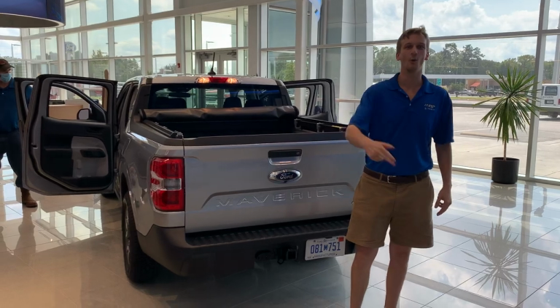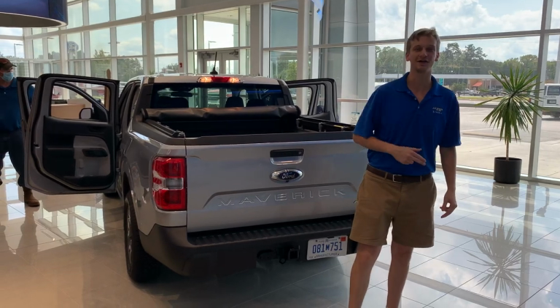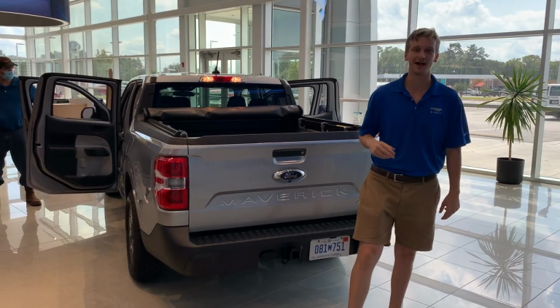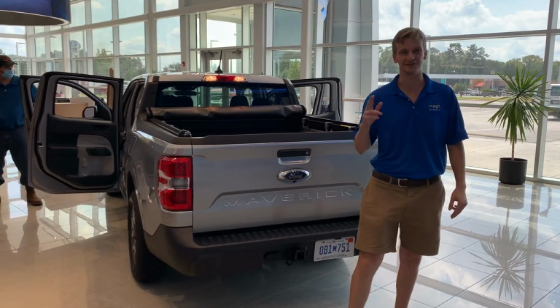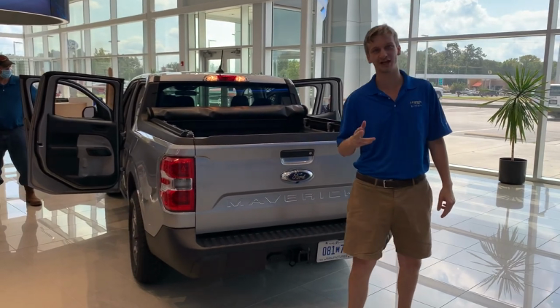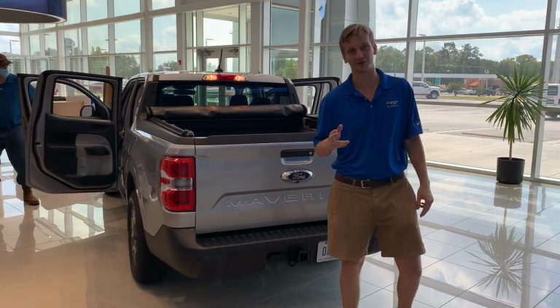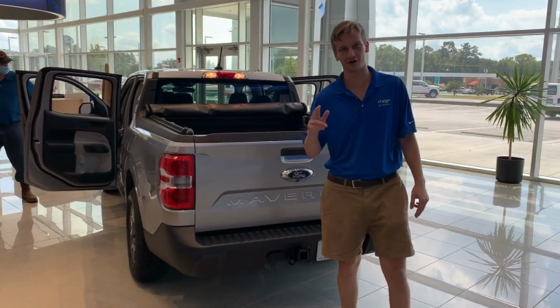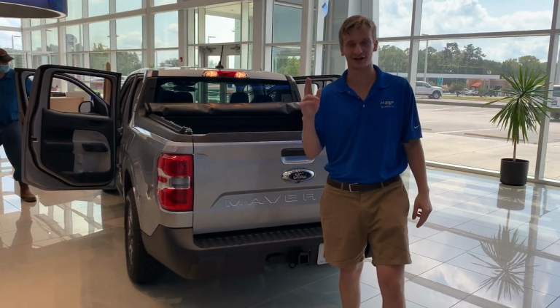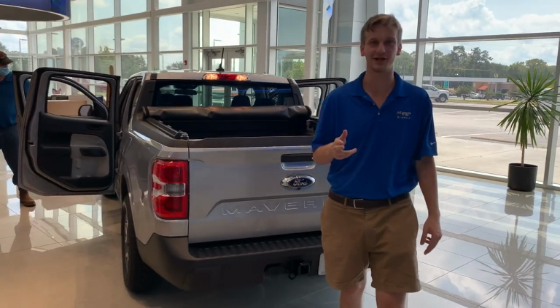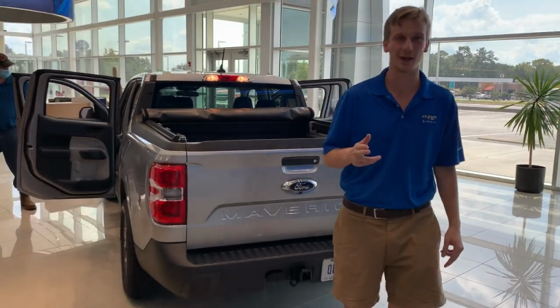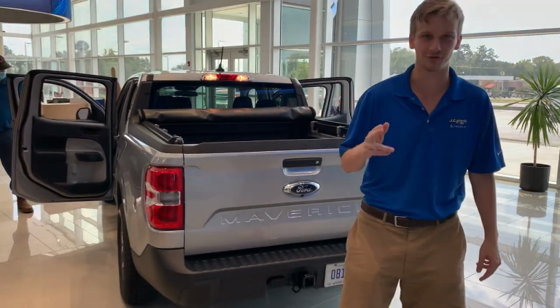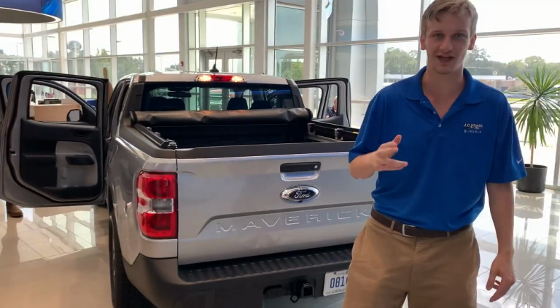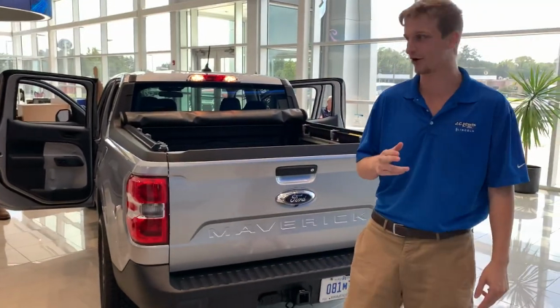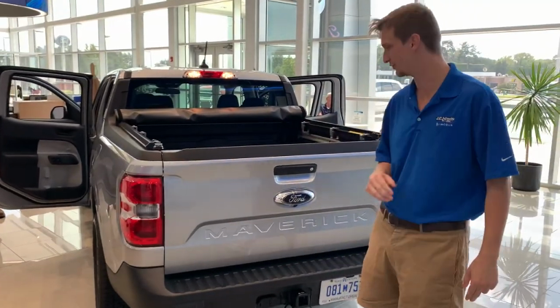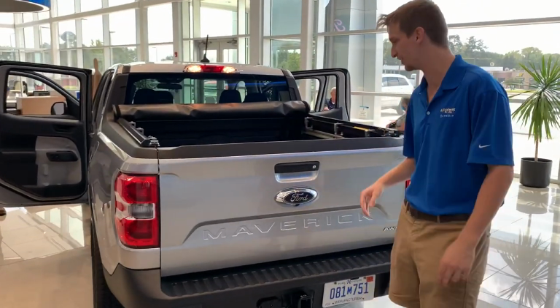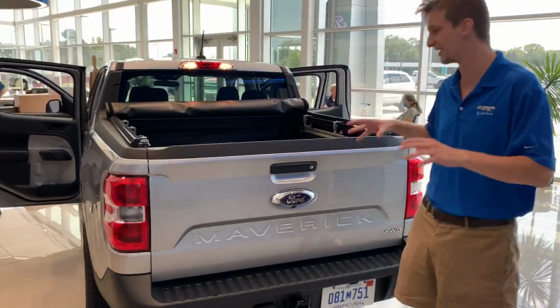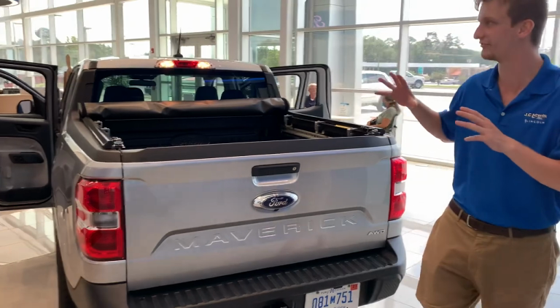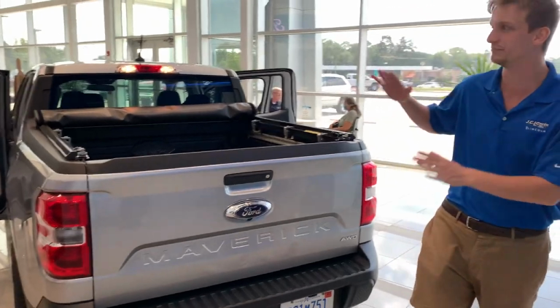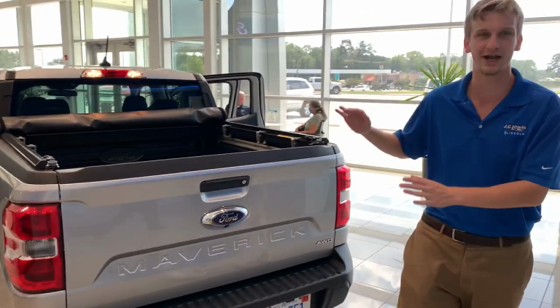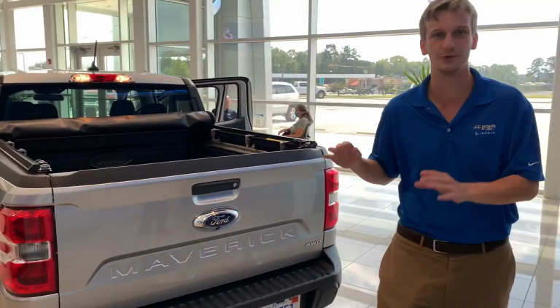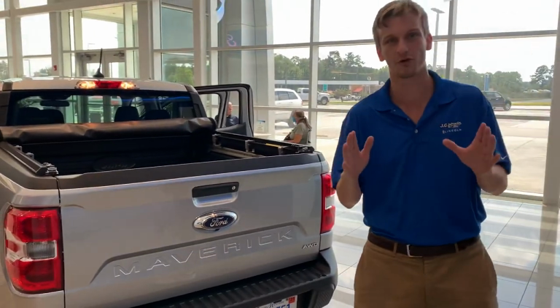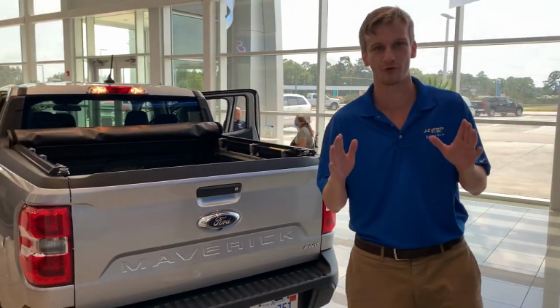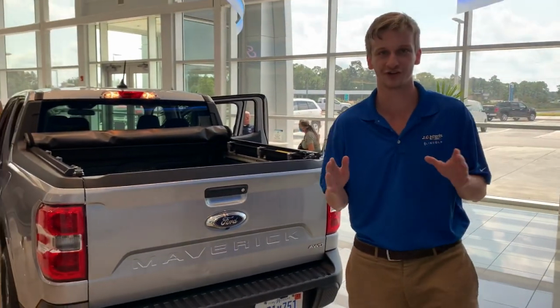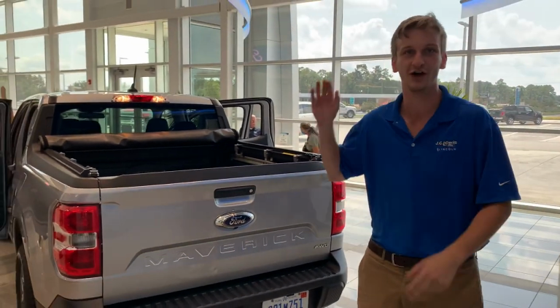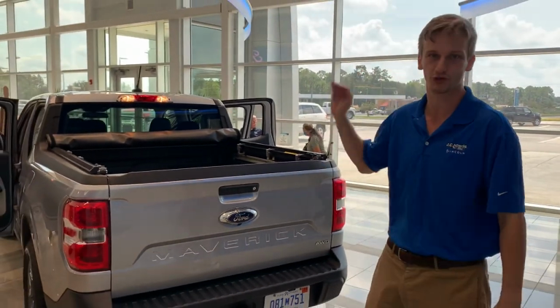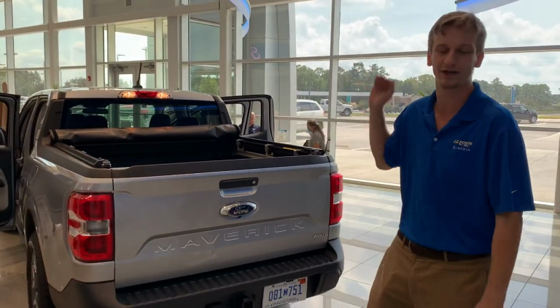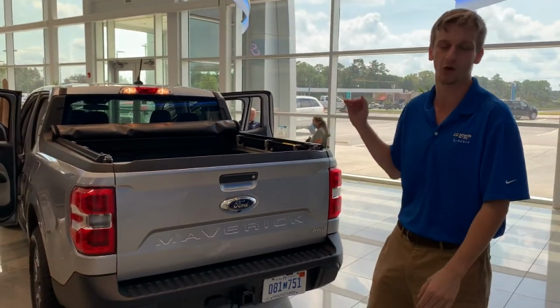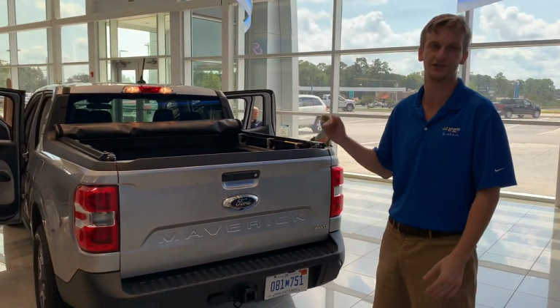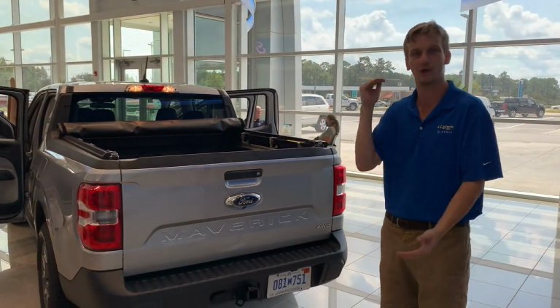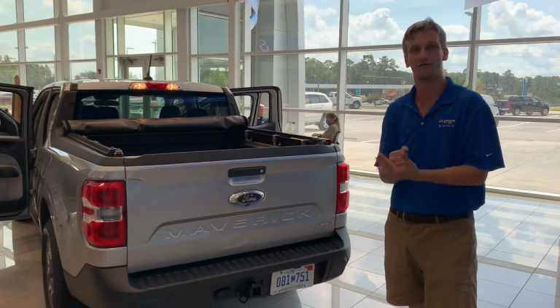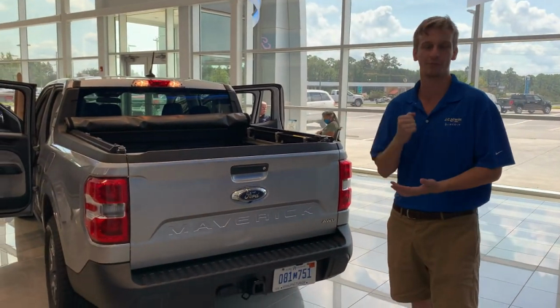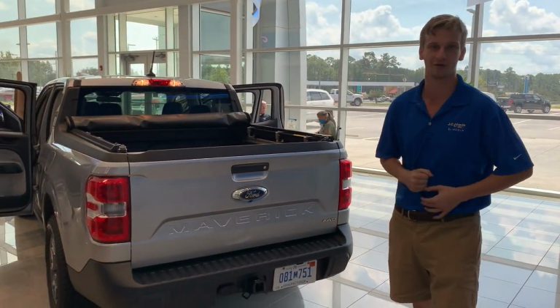What's up, guys? This is Jake, the Car Guy, coming at you live from Statesboro, Georgia. We've got the brand new, never-before-seen 2022 Ford Maverick.